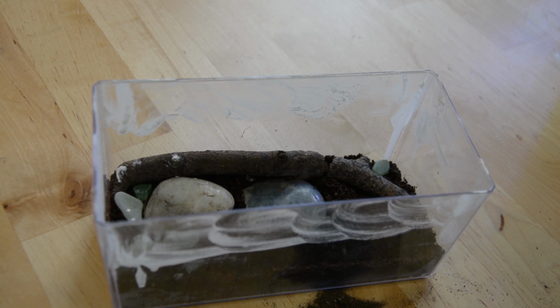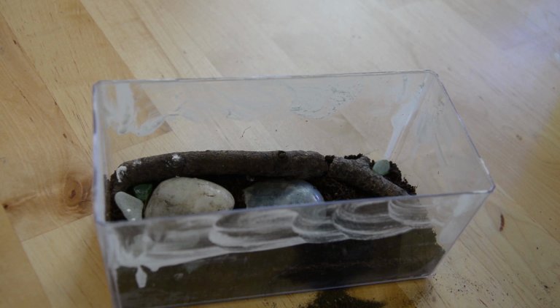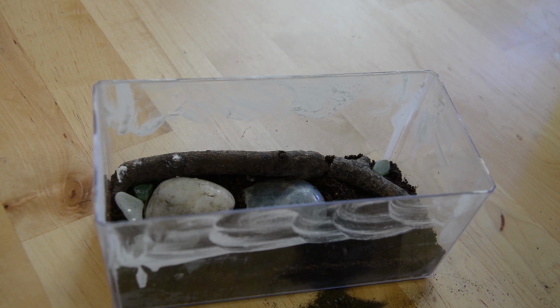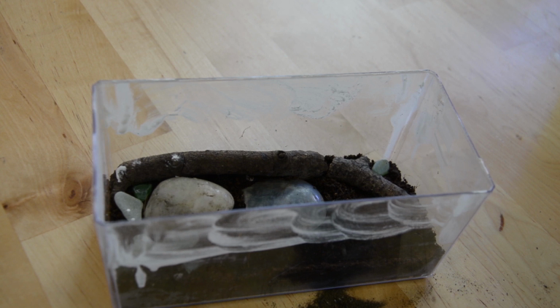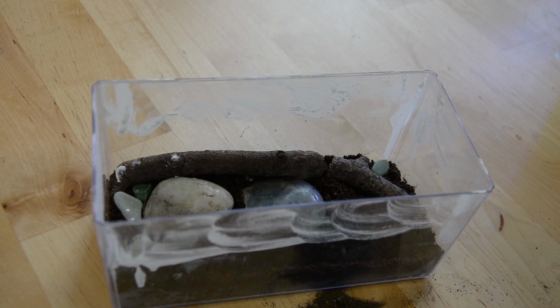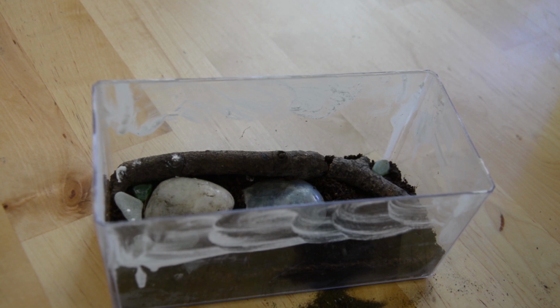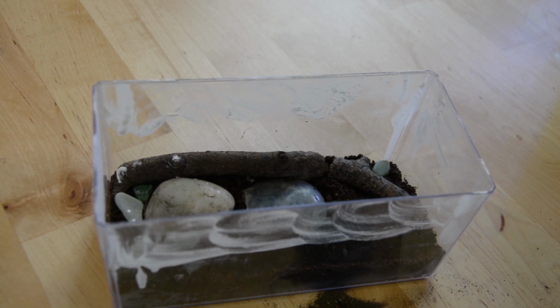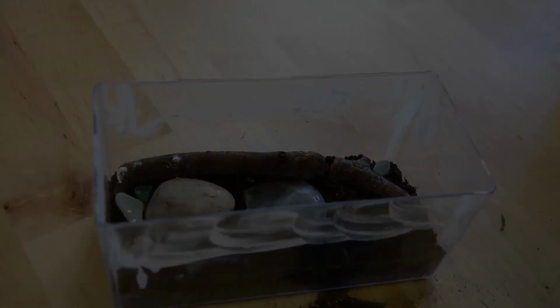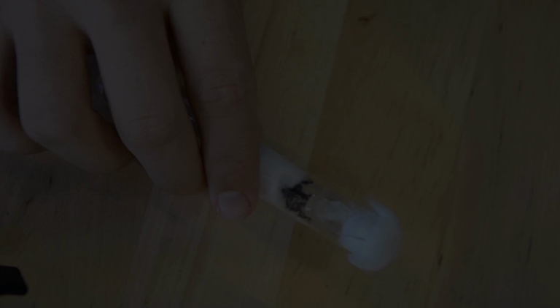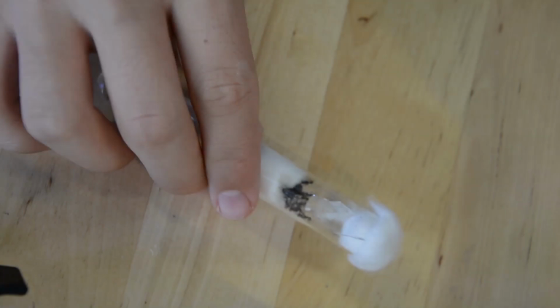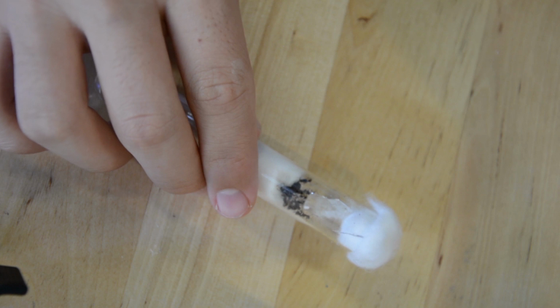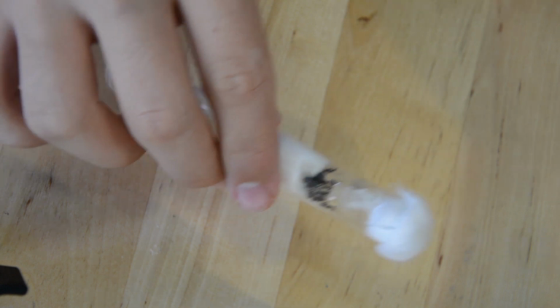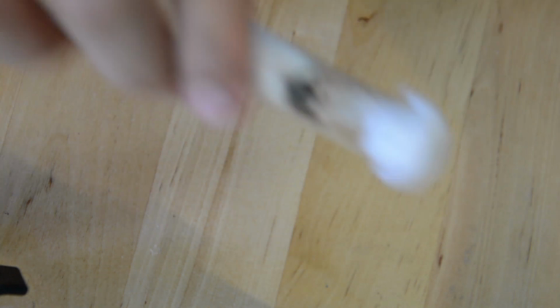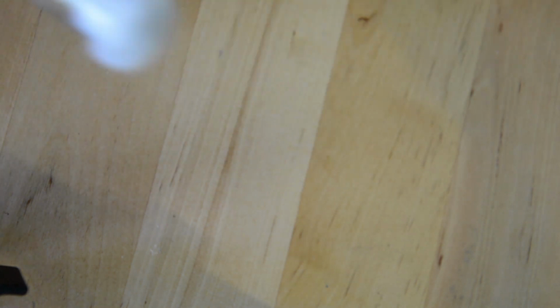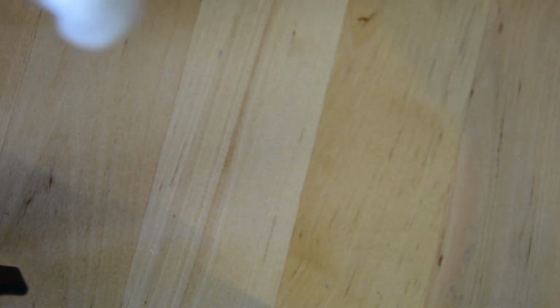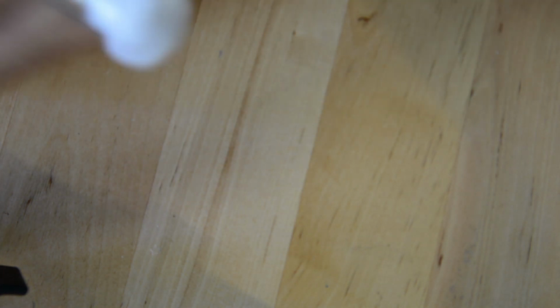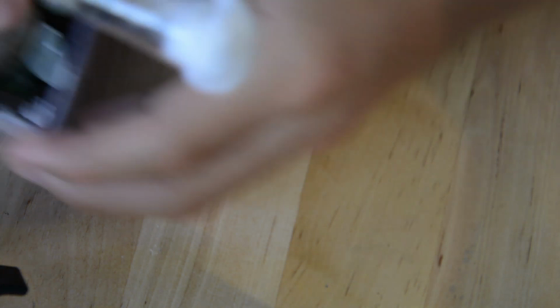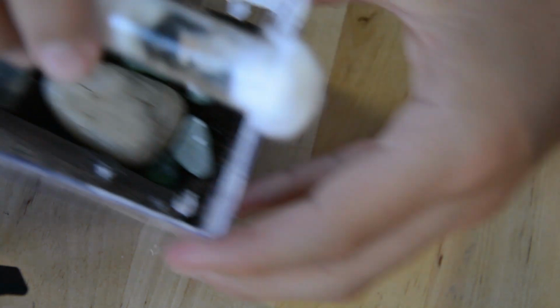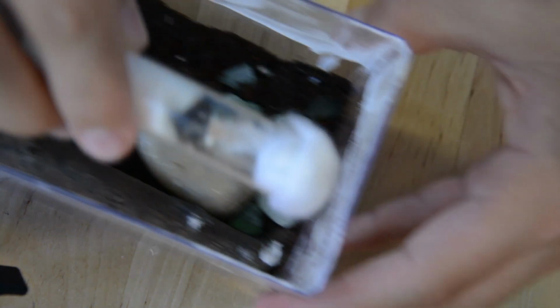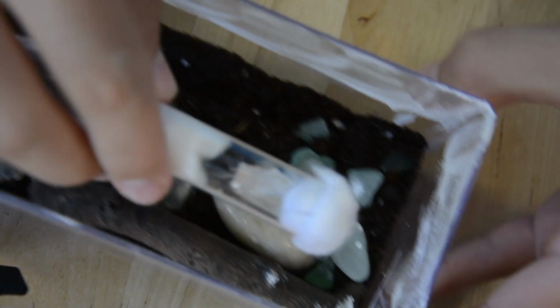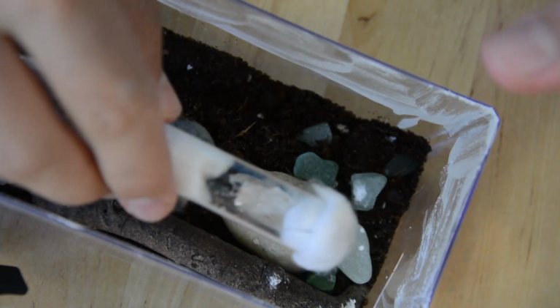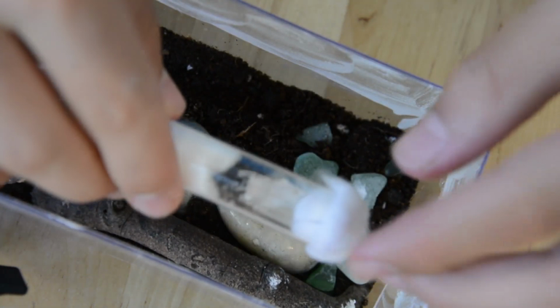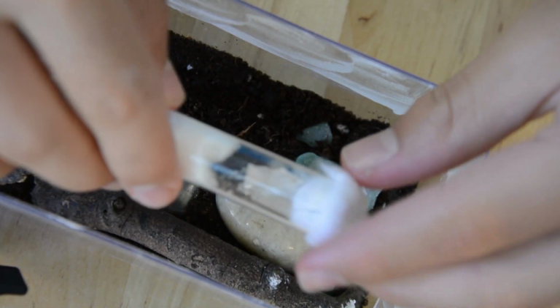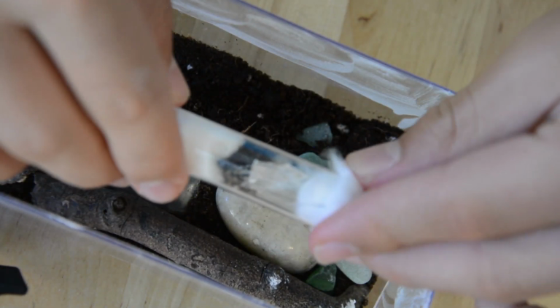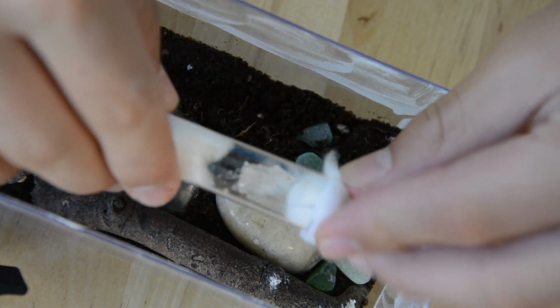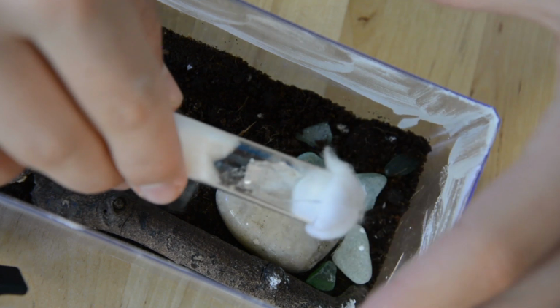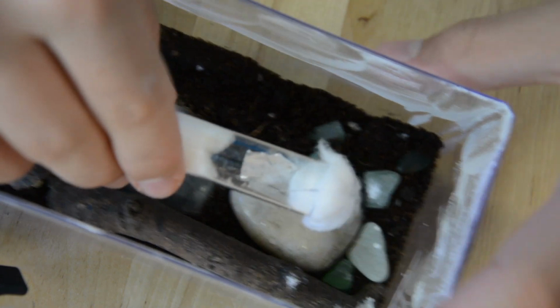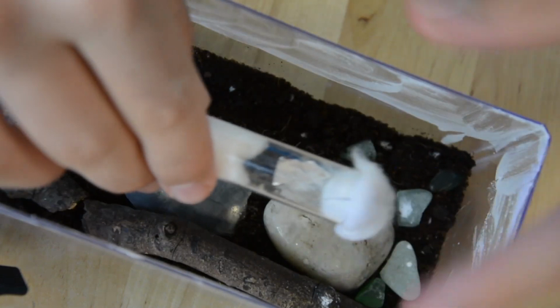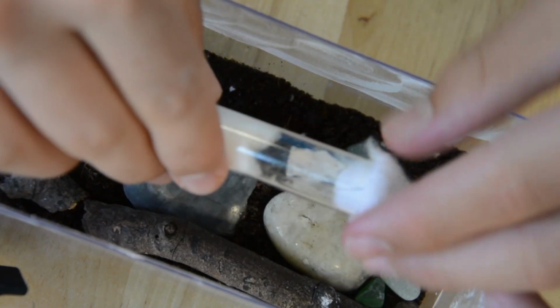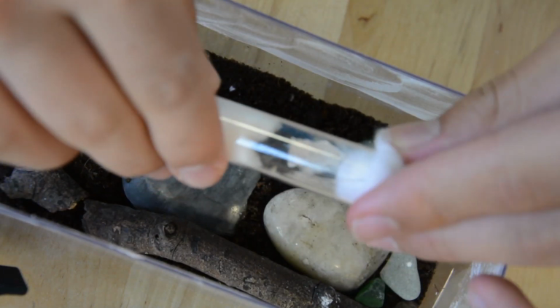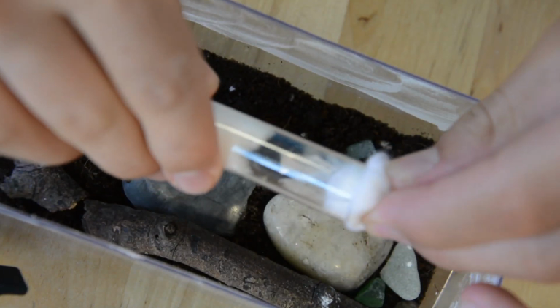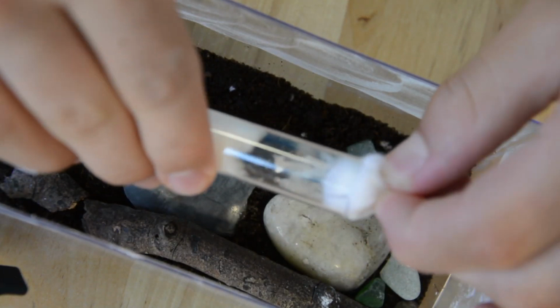Then once you're done with that, you can leave it to dry for around 20 minutes. Now it's time to move this colony of Camponotus nicobarensis into their new setup.